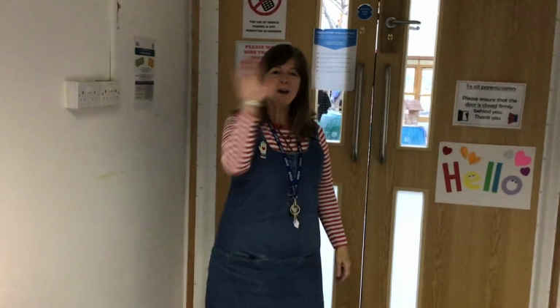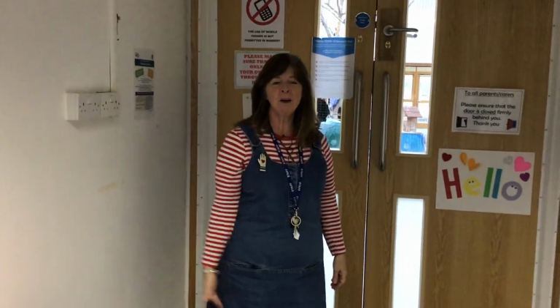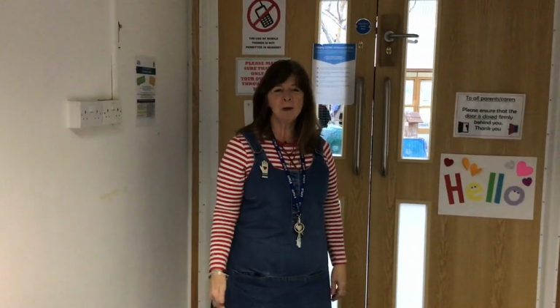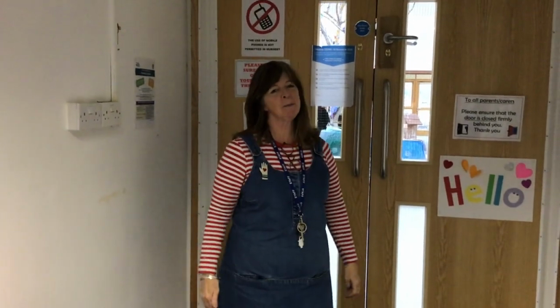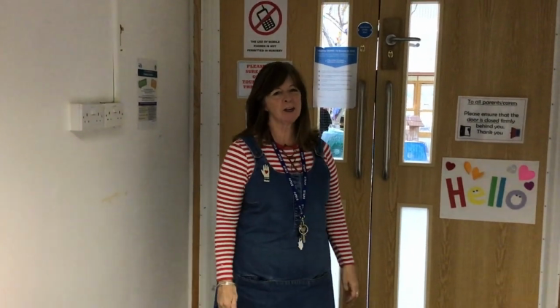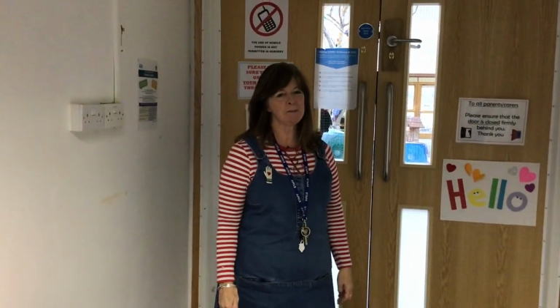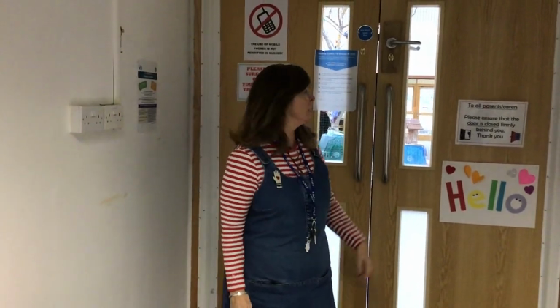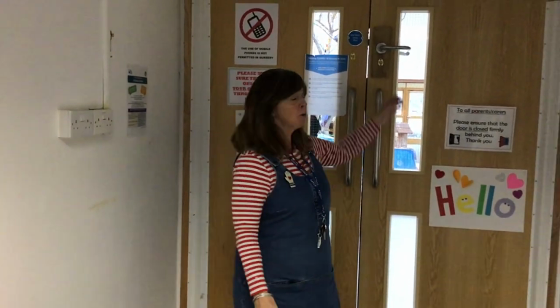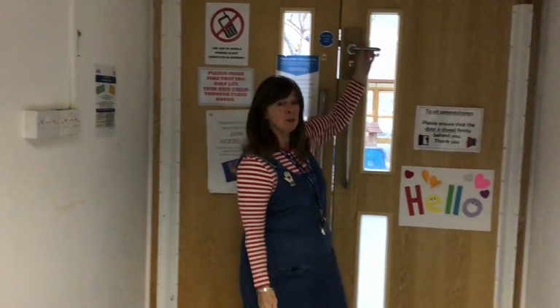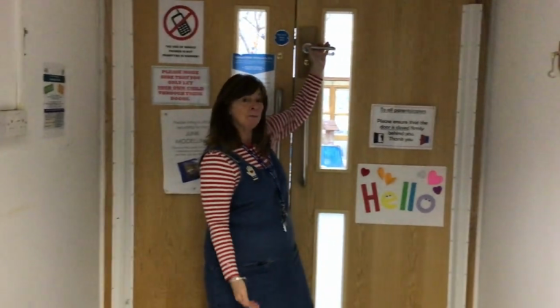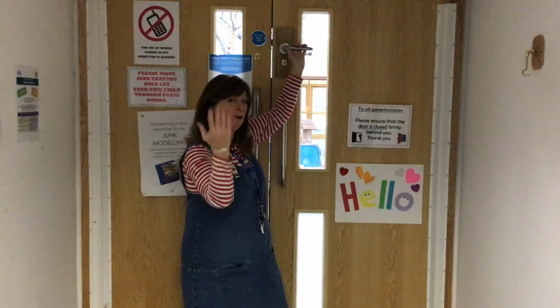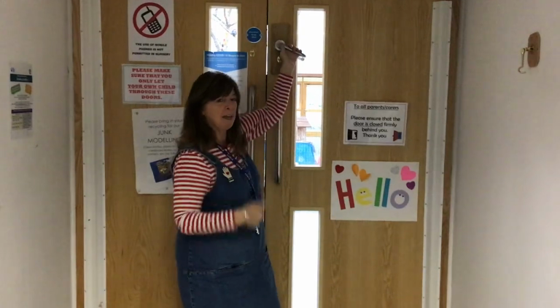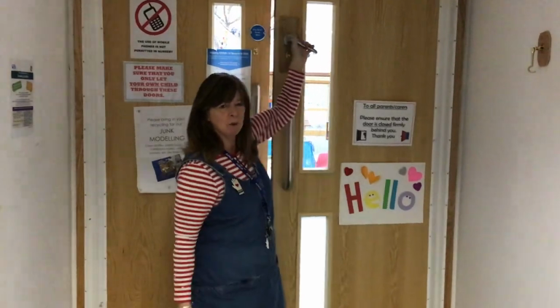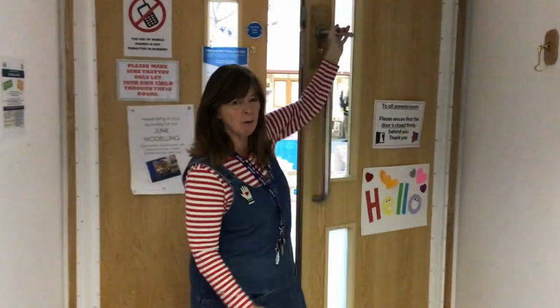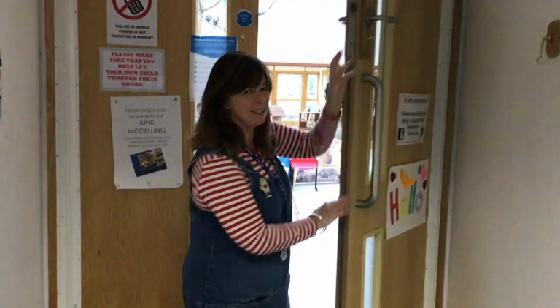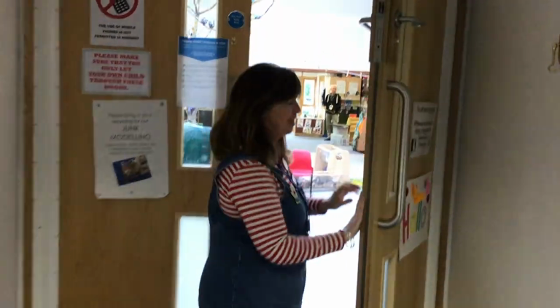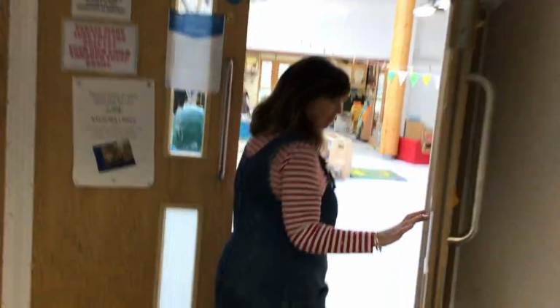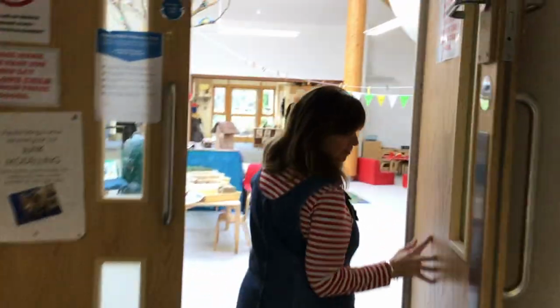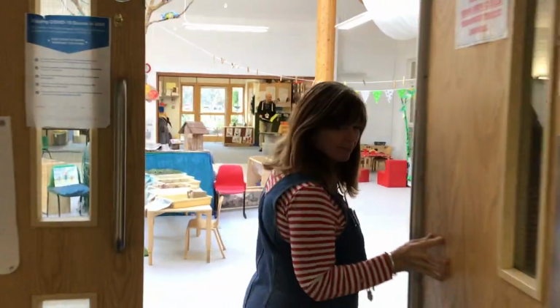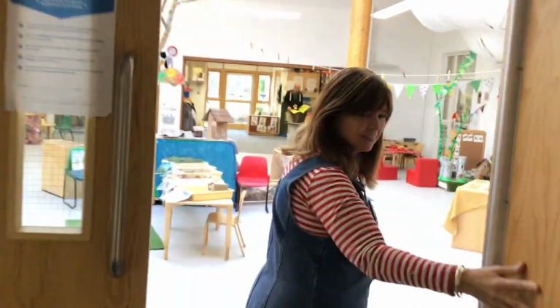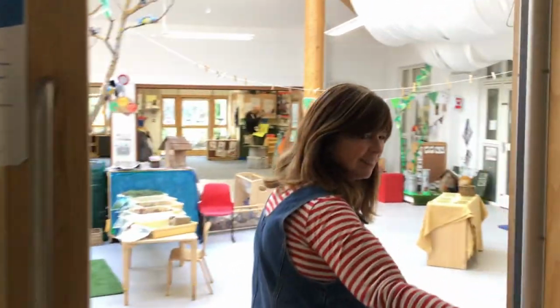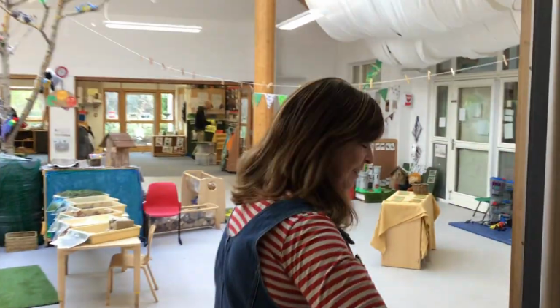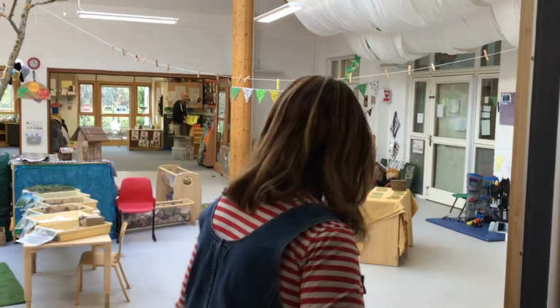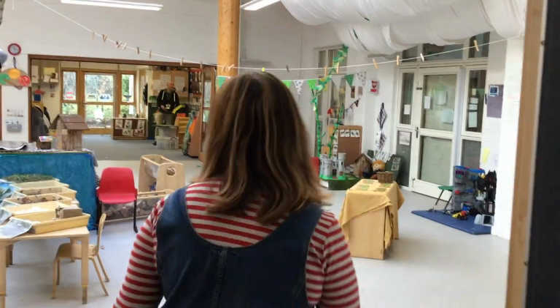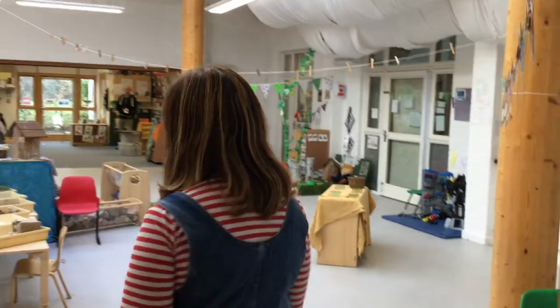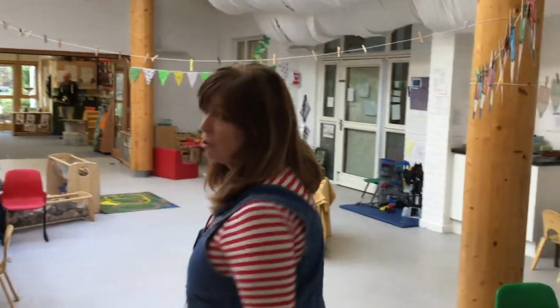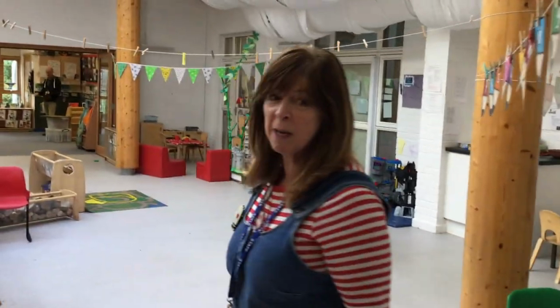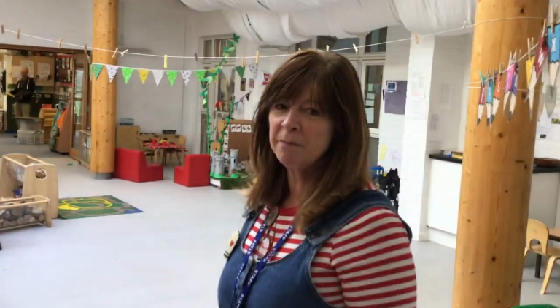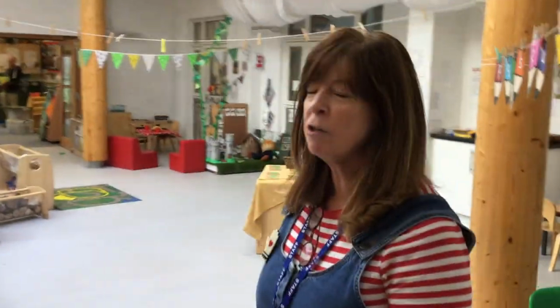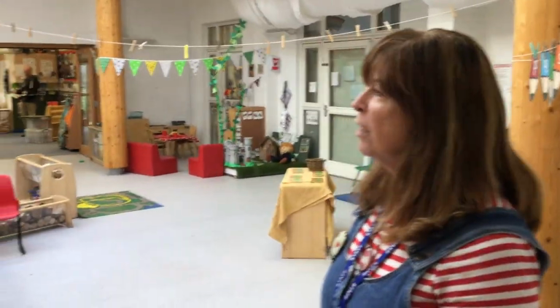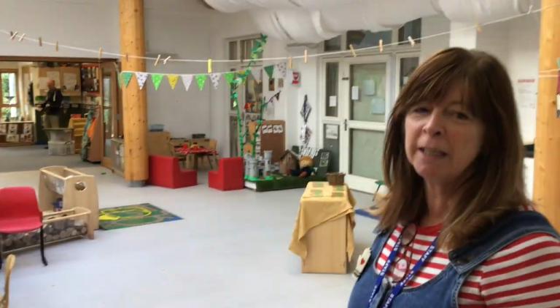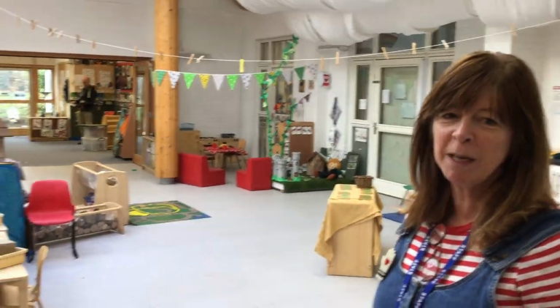Hello everyone, welcome to Boundstone. I'm going to open the door, follow me and we'll see what fun's inside. This is the atrium space where lots of fun and learning takes place.